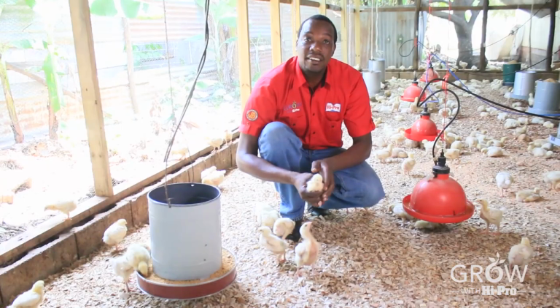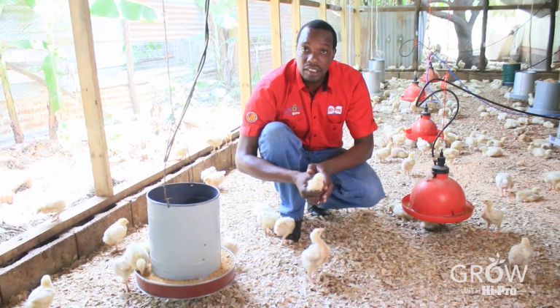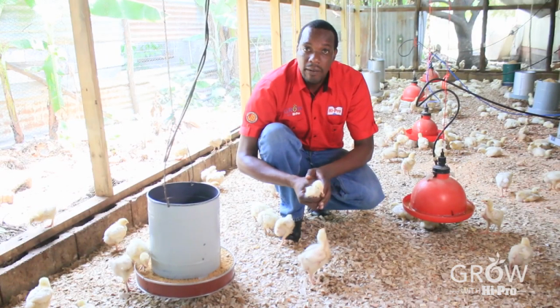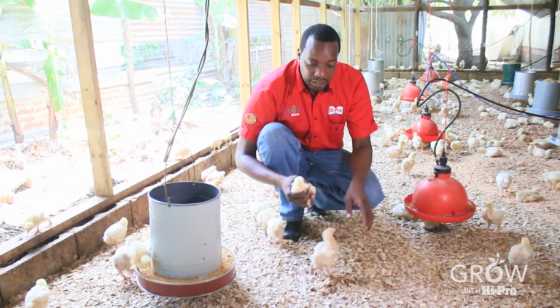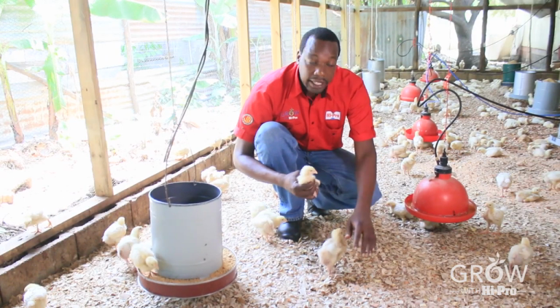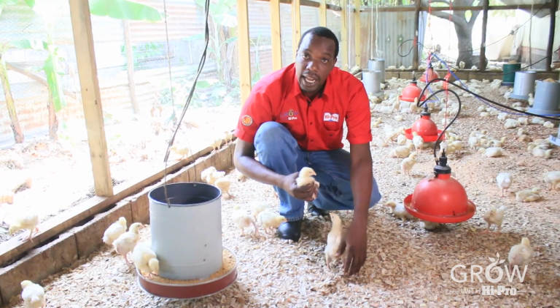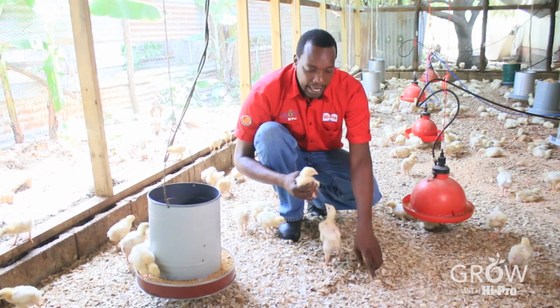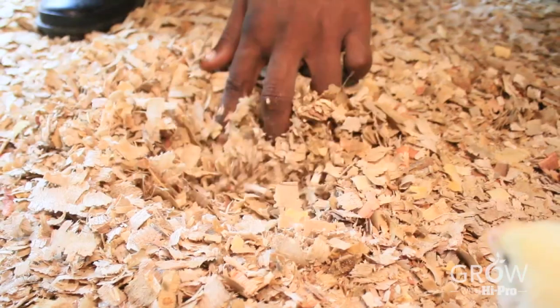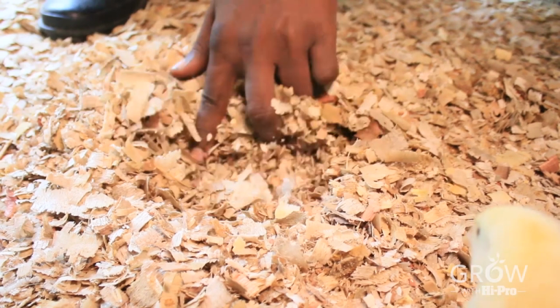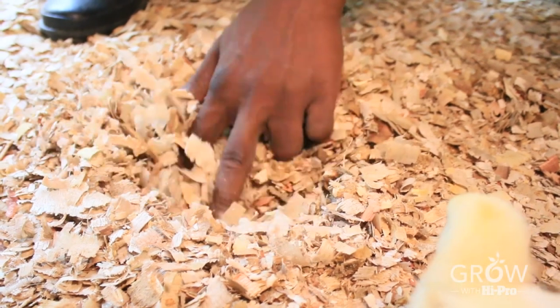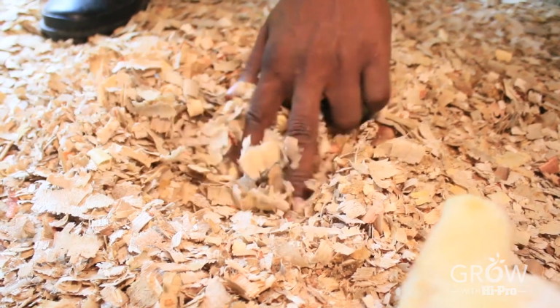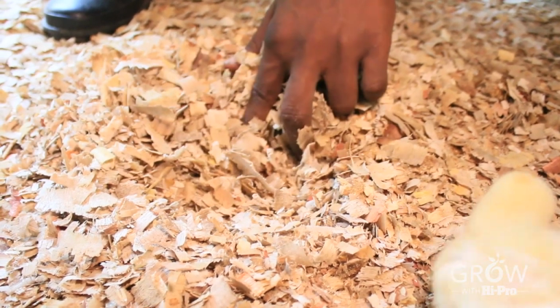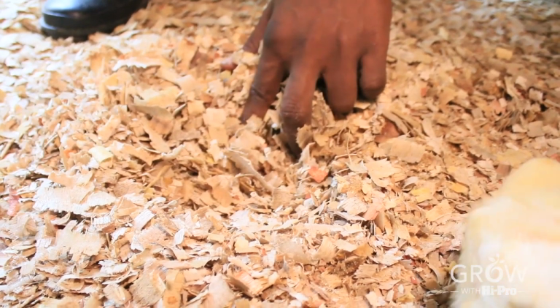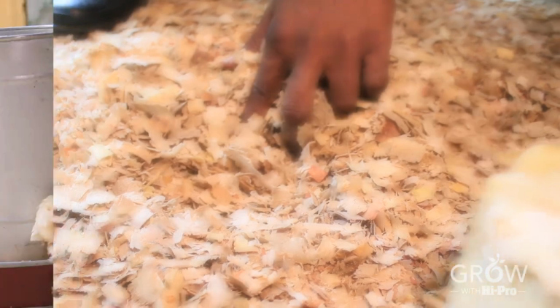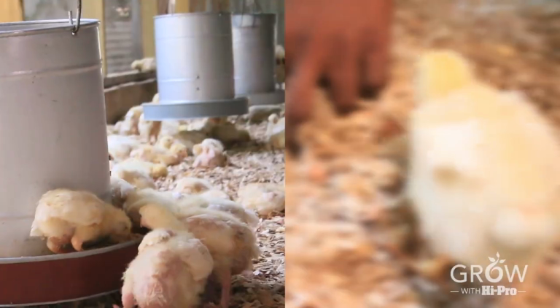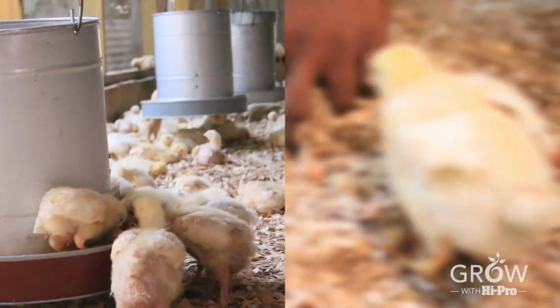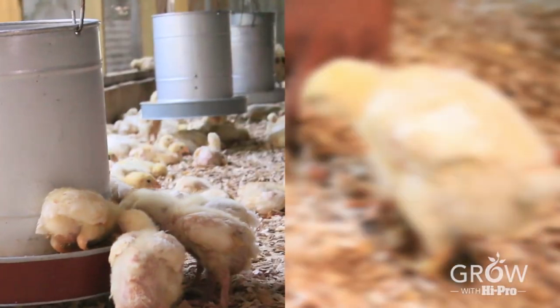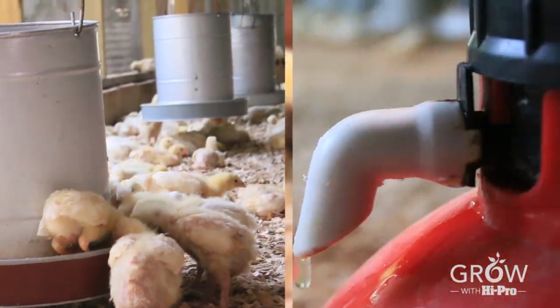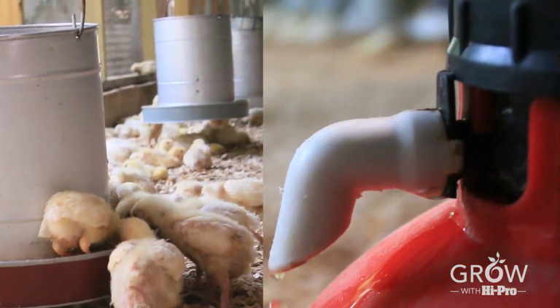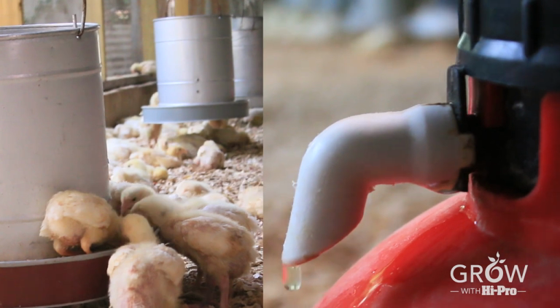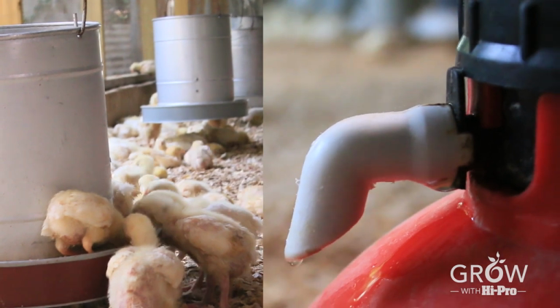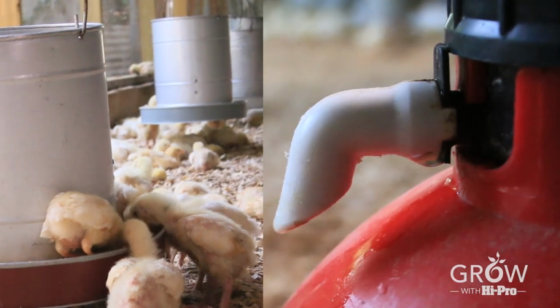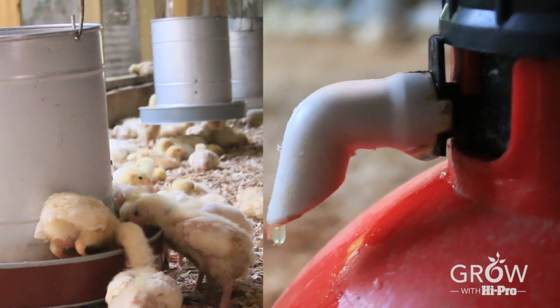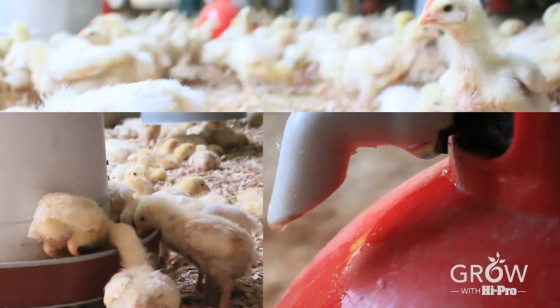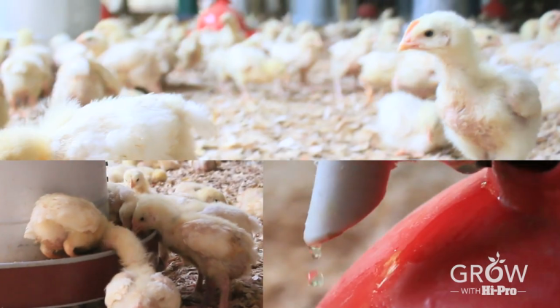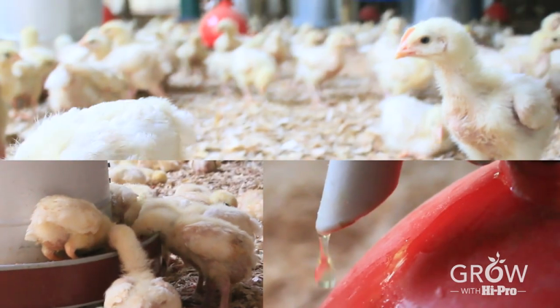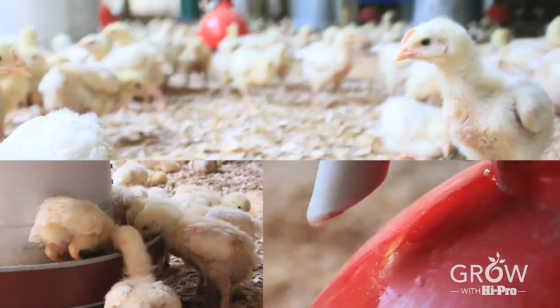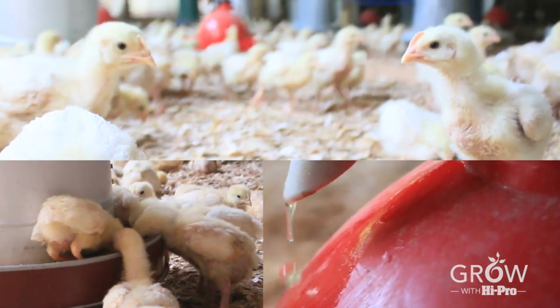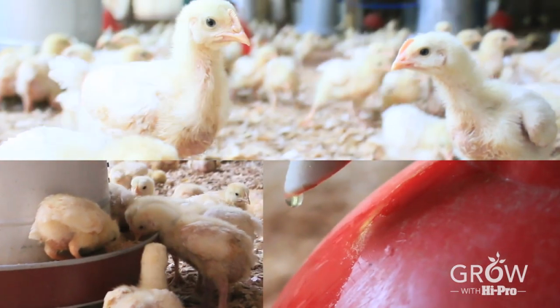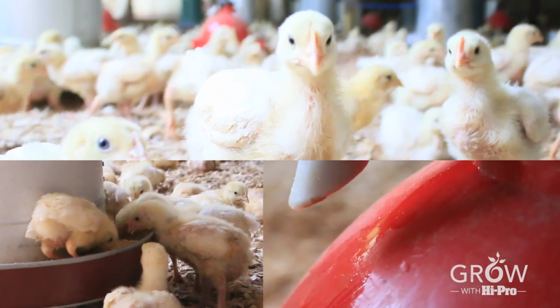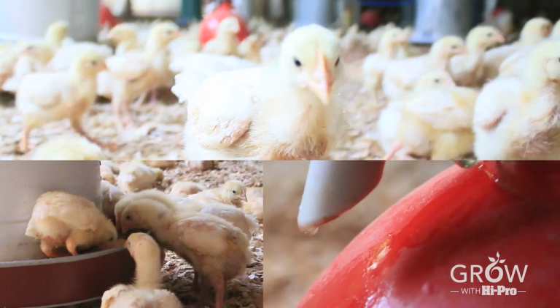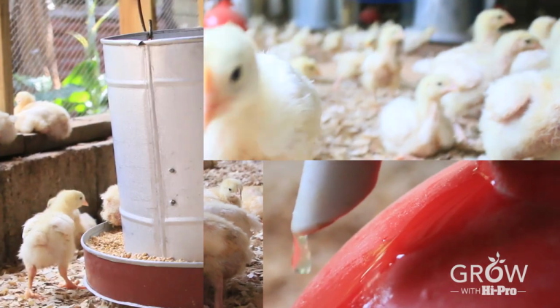It is essential that your litter is dry and at least 3 inches deep. There should be adequate feeders and waterers. This will reduce competition, which can affect the end weight of your birds.